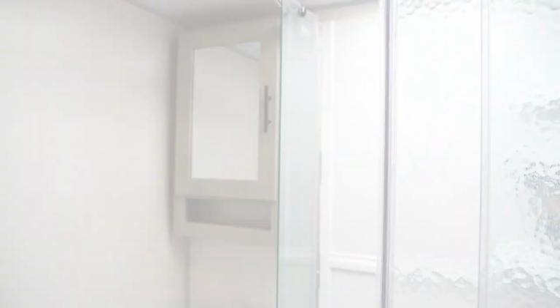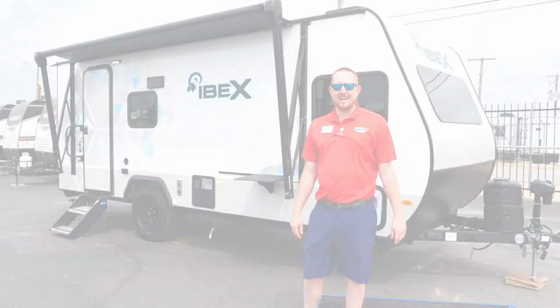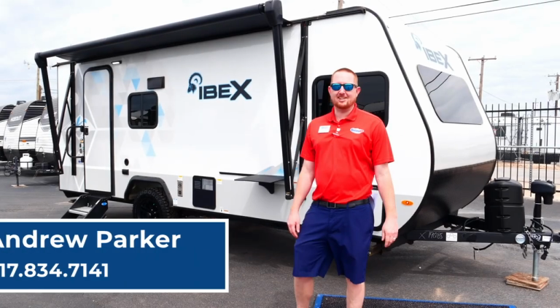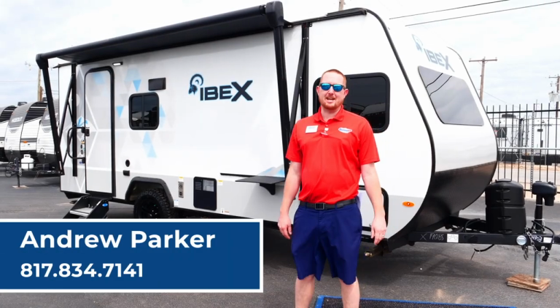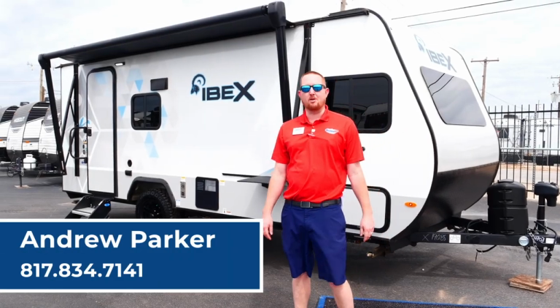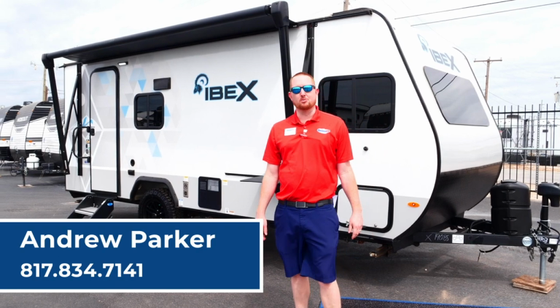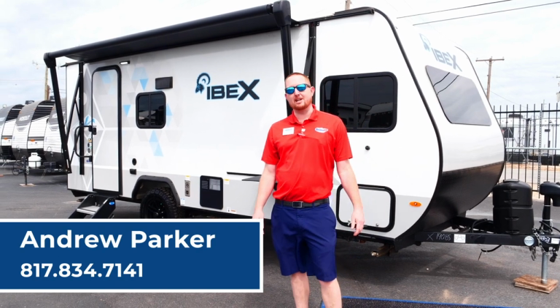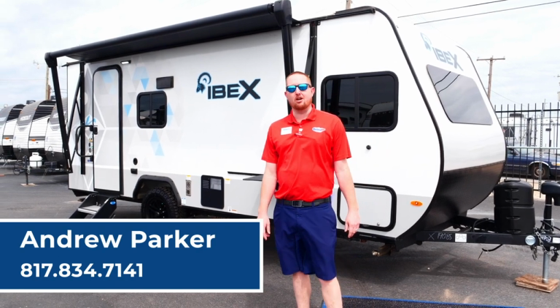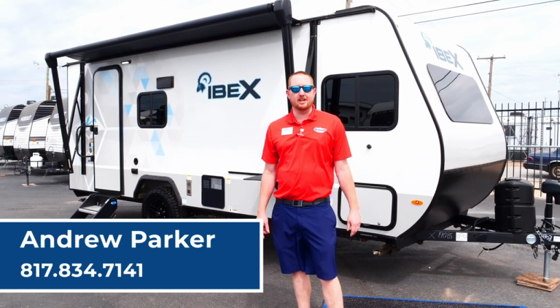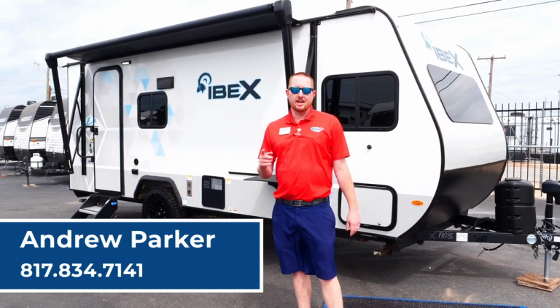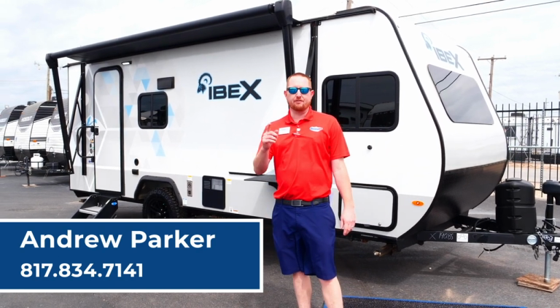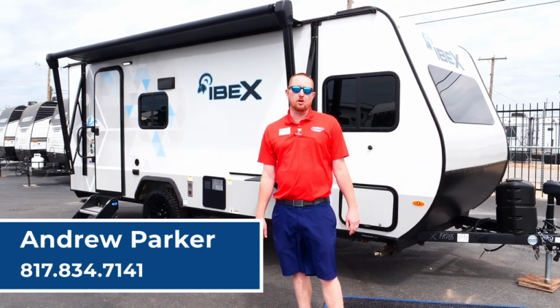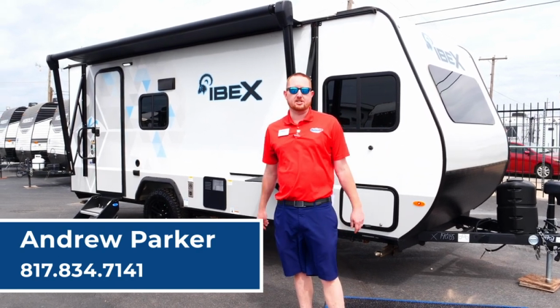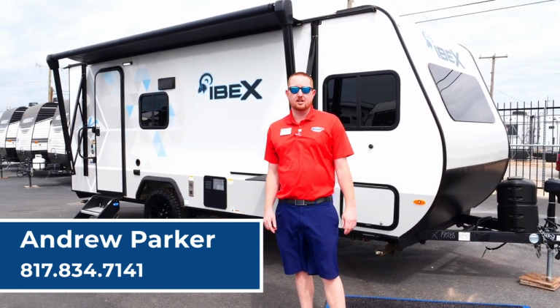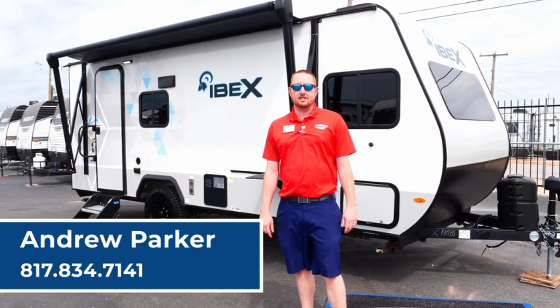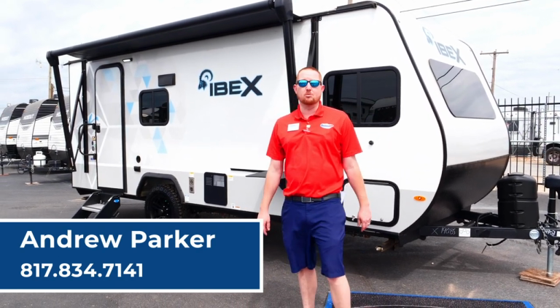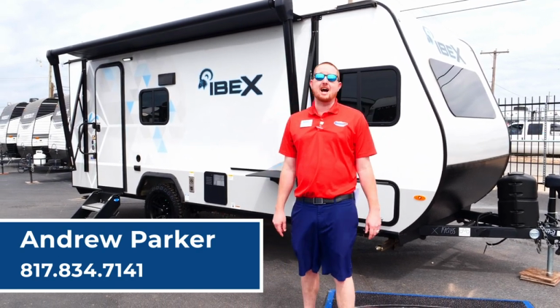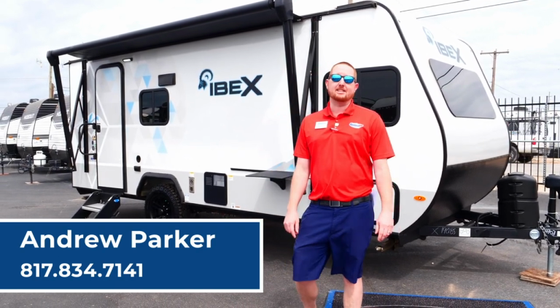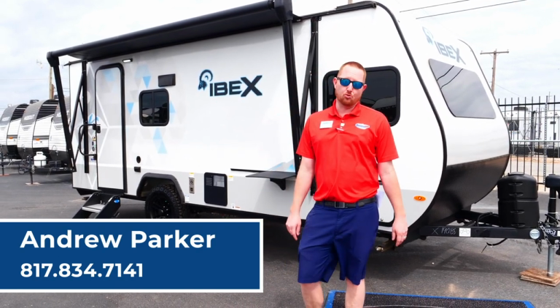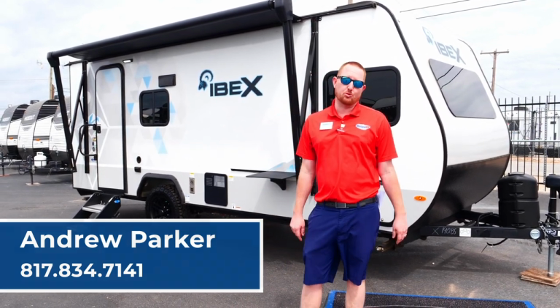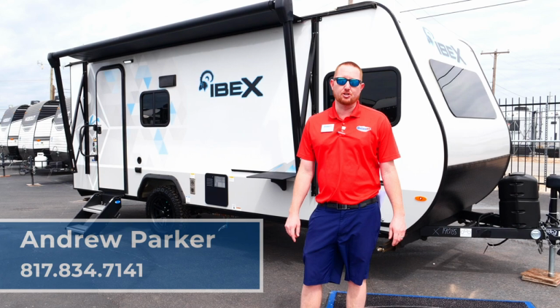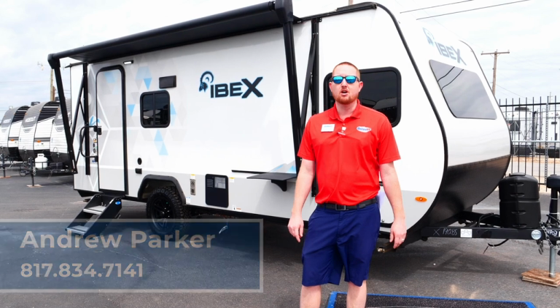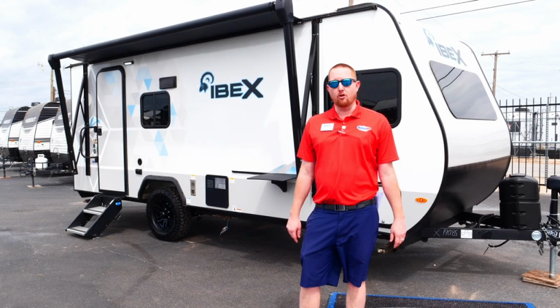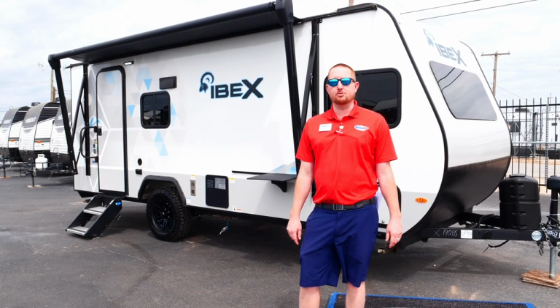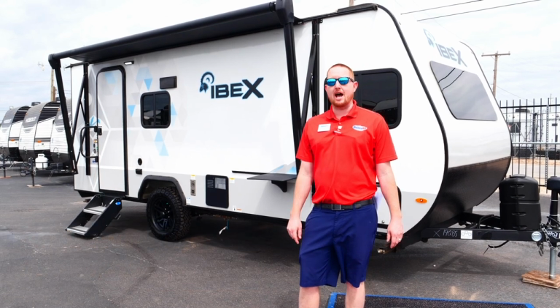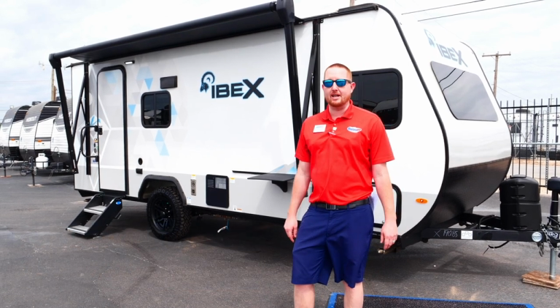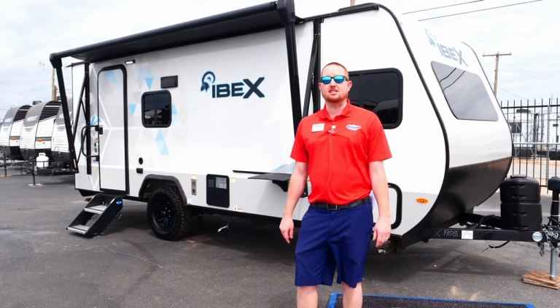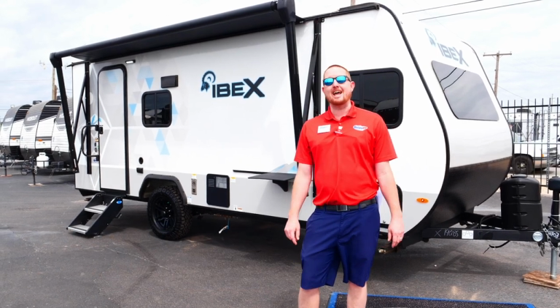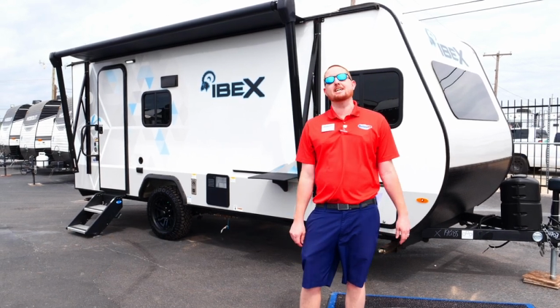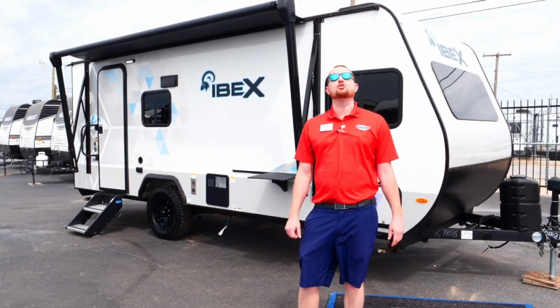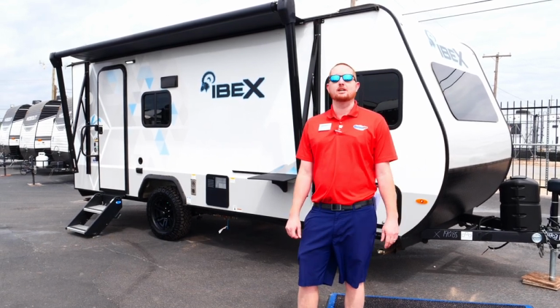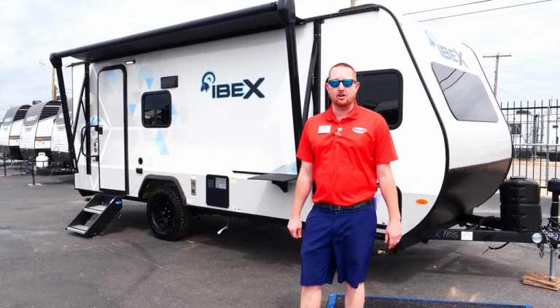Hi guys, I'm Andrew Parker with United RV here in Fort Worth, Texas. Today we're going to highlight the 2022 Forest River Ibex. It's a 19 QBS model.